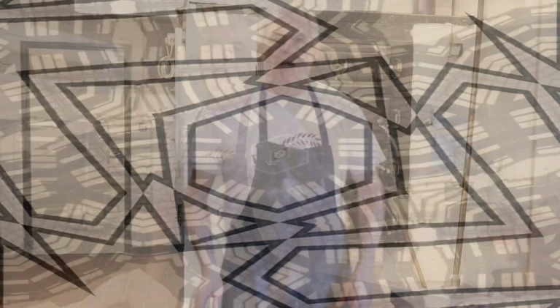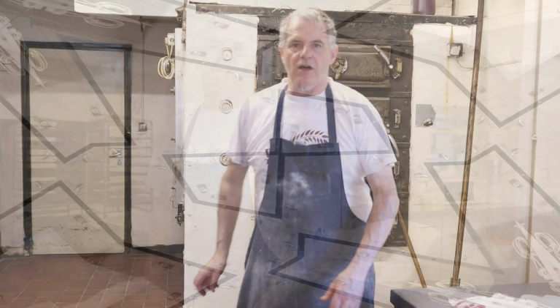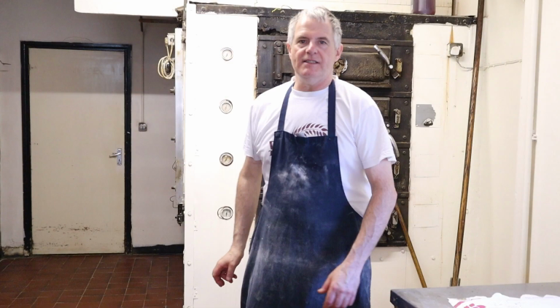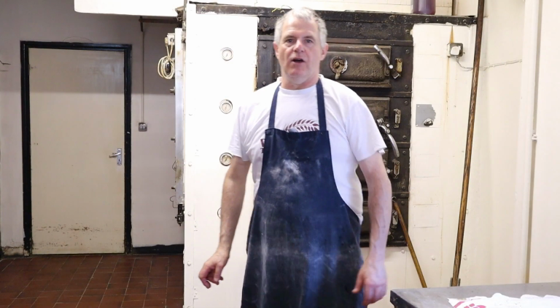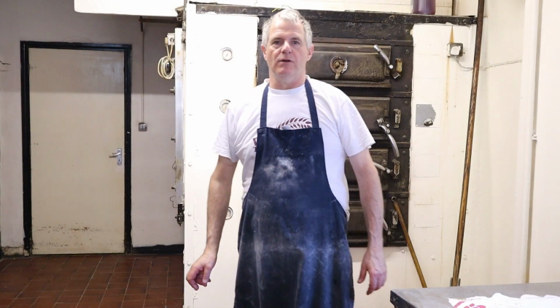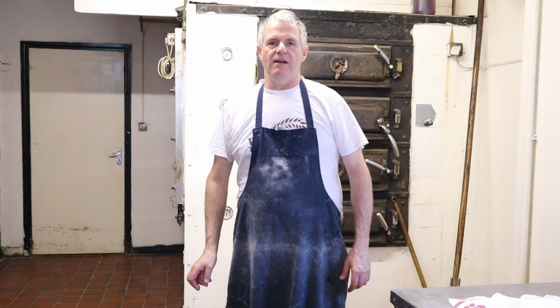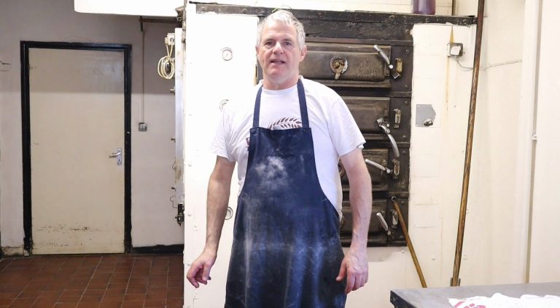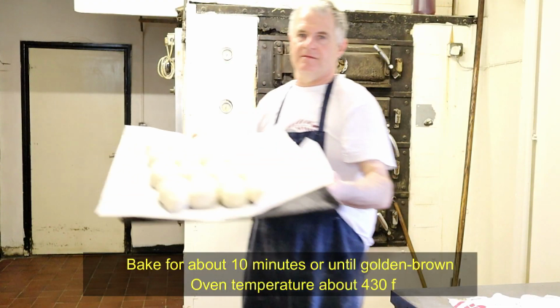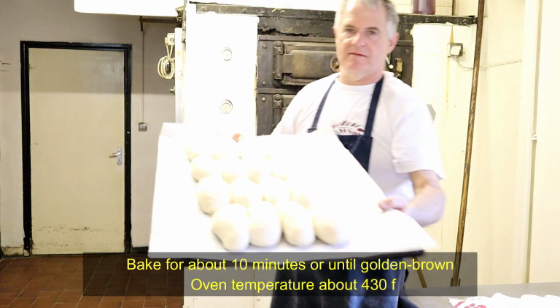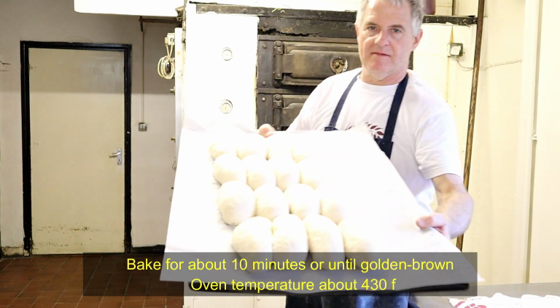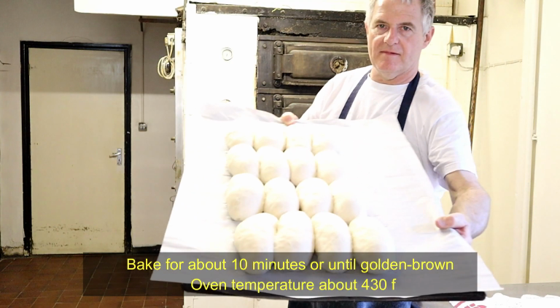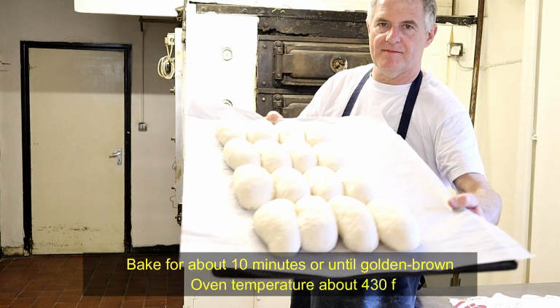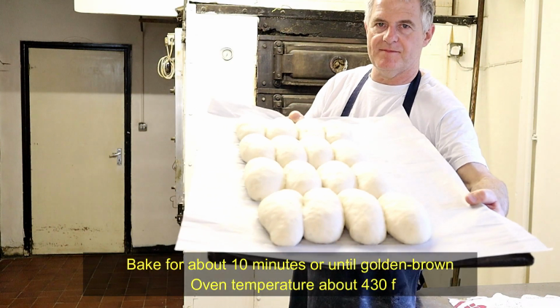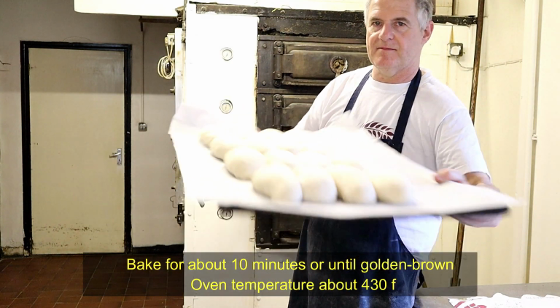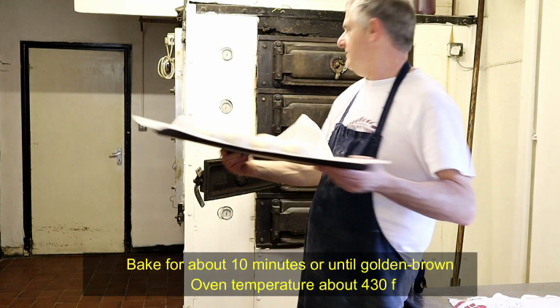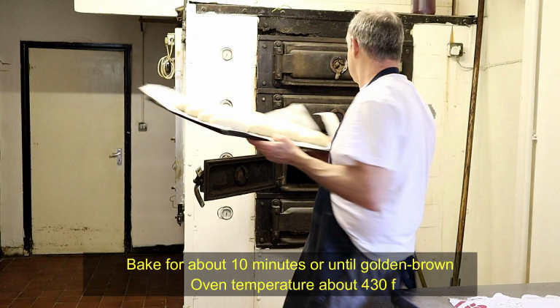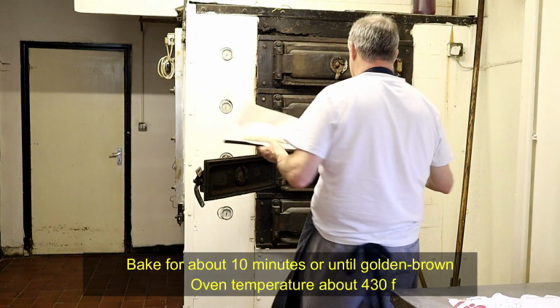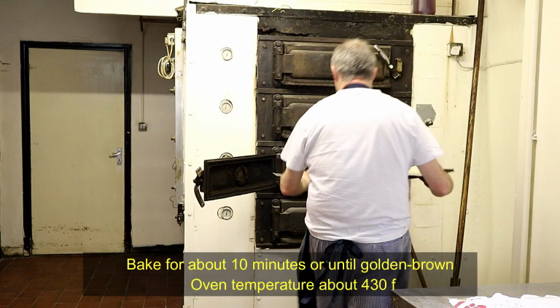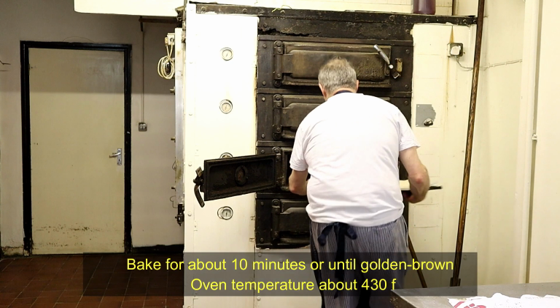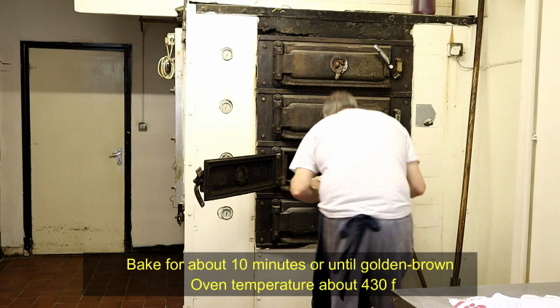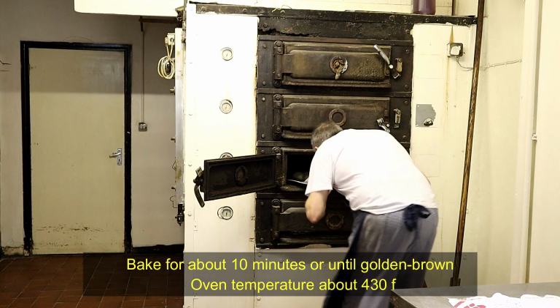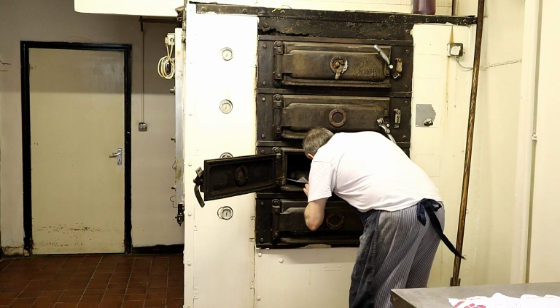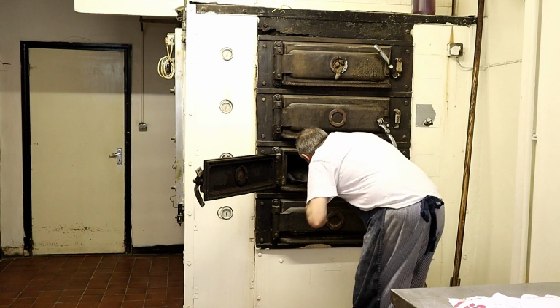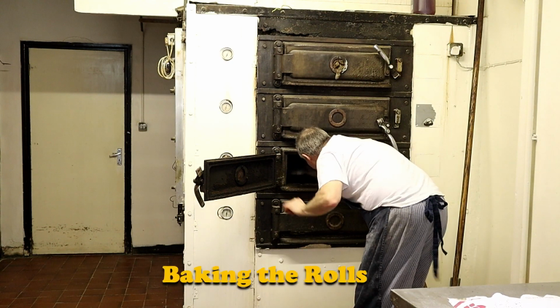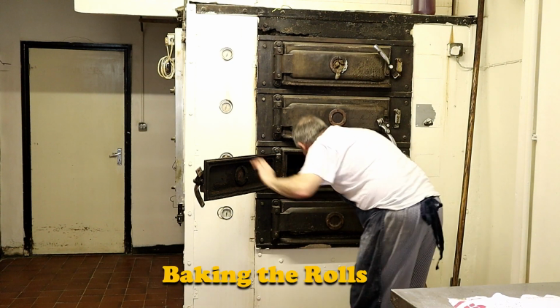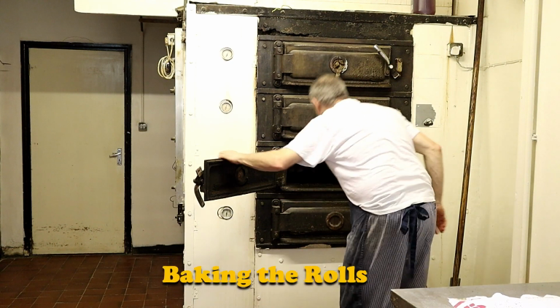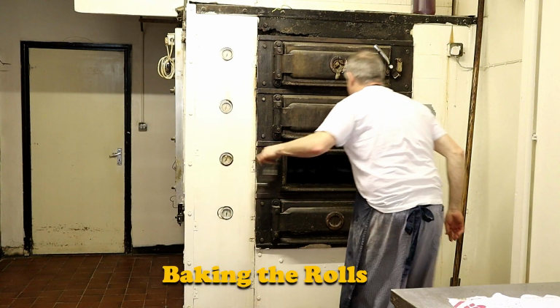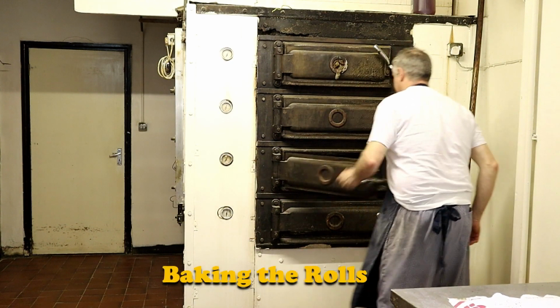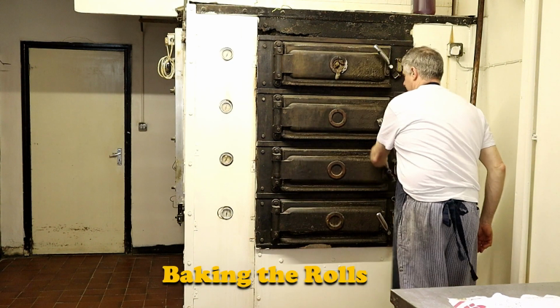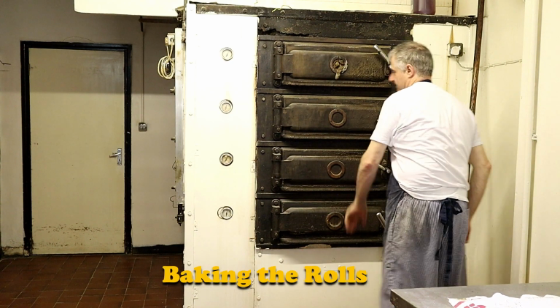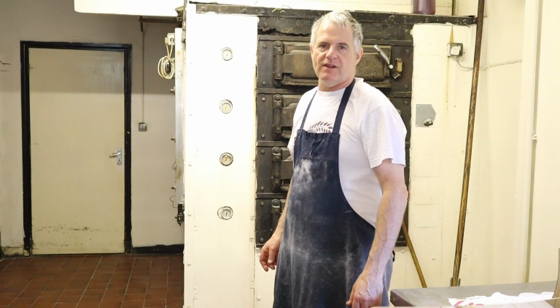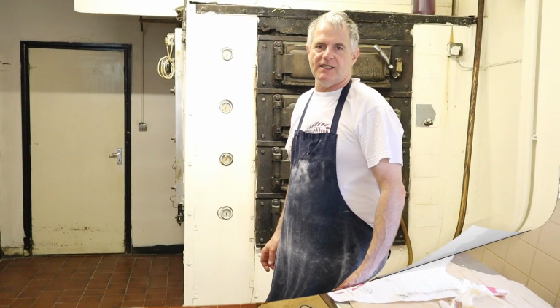The long rolls are now ready to go into the oven. They're going to take around about 10 minutes to bake at an oven temperature of 430.